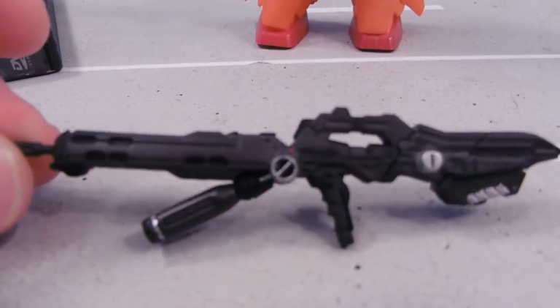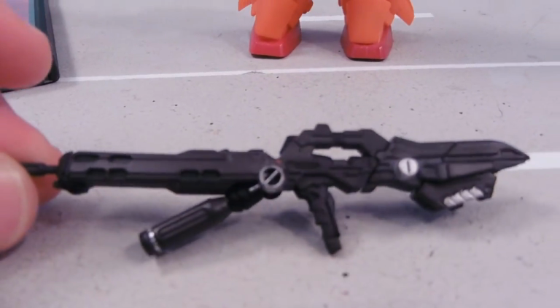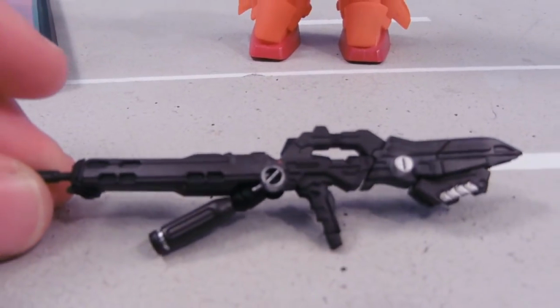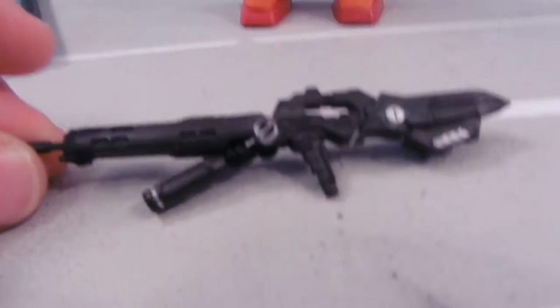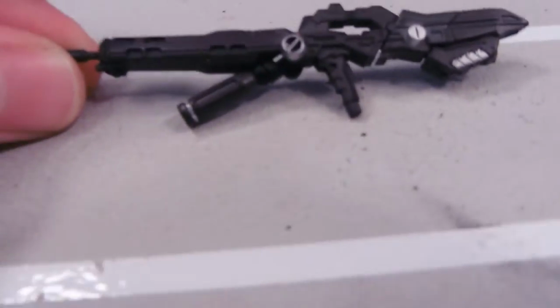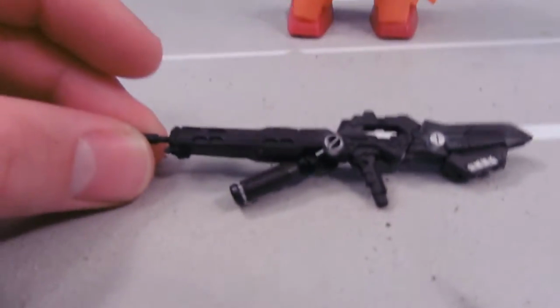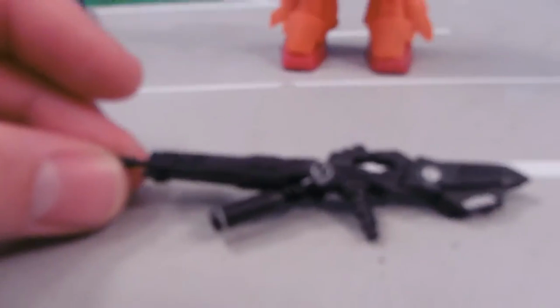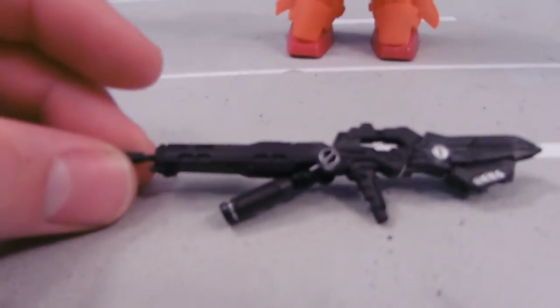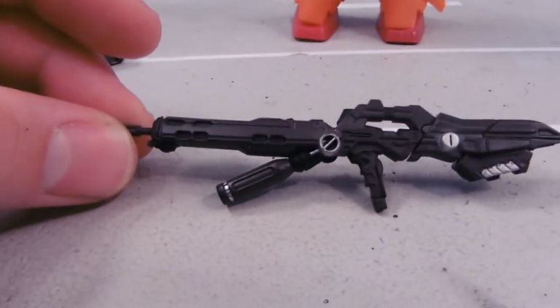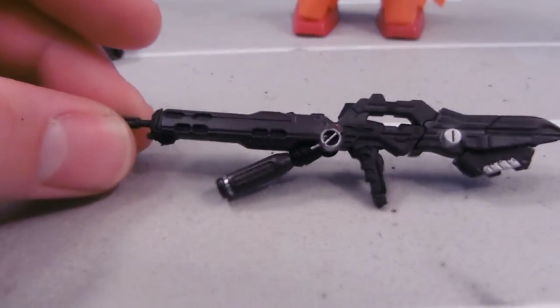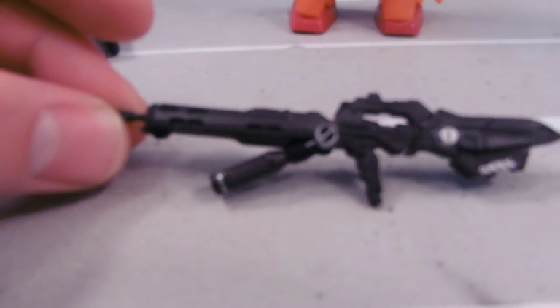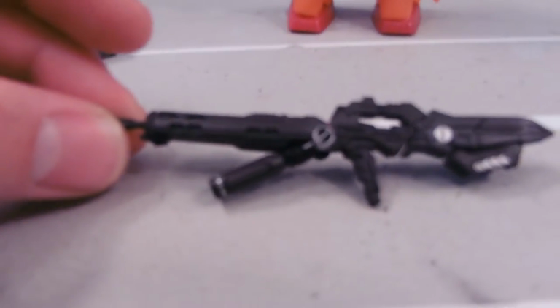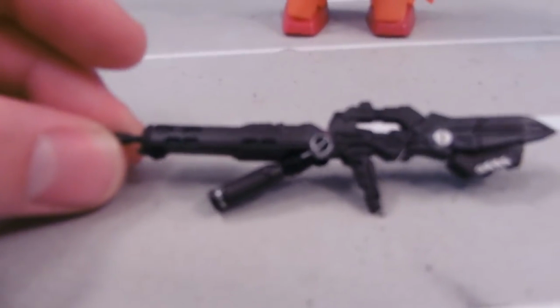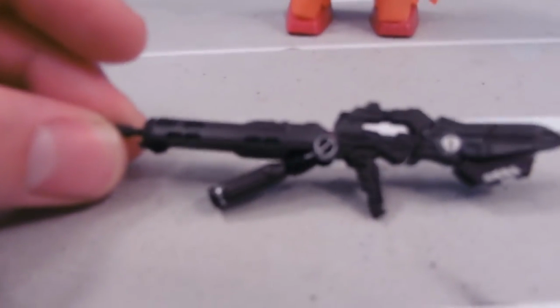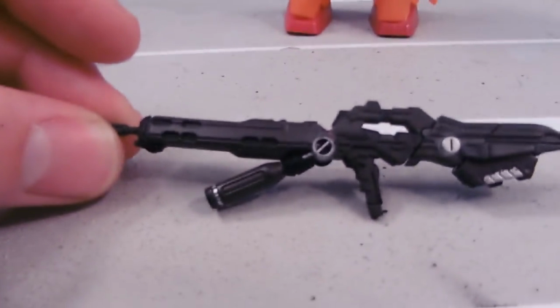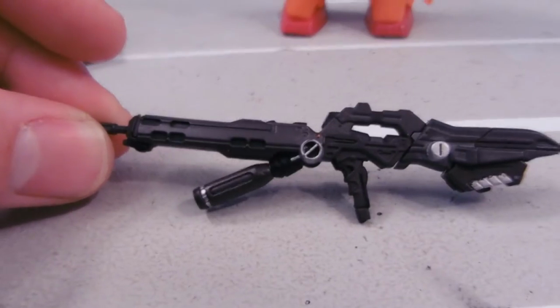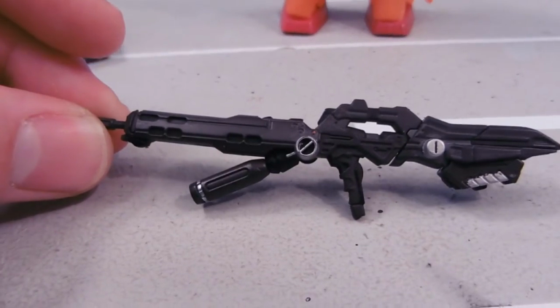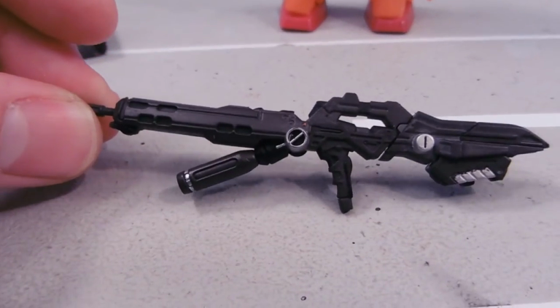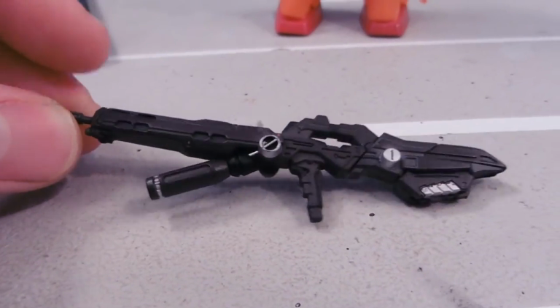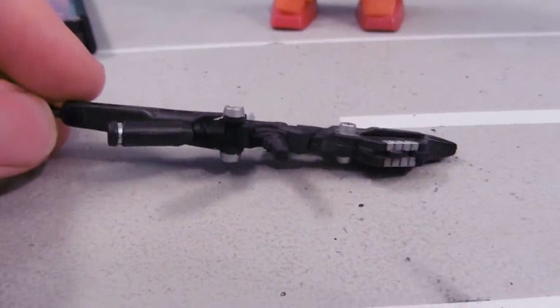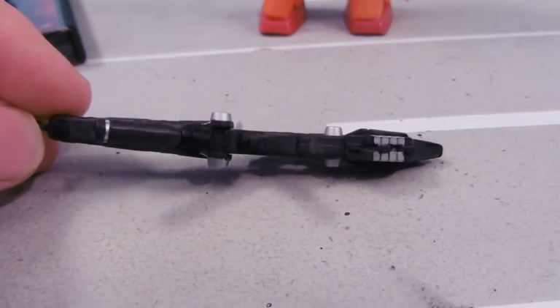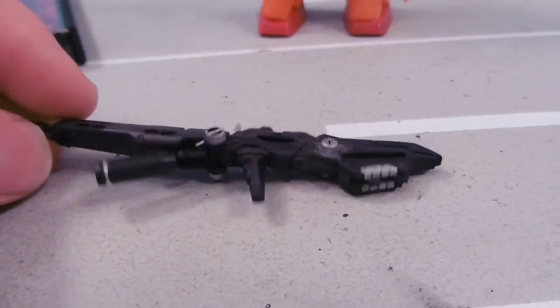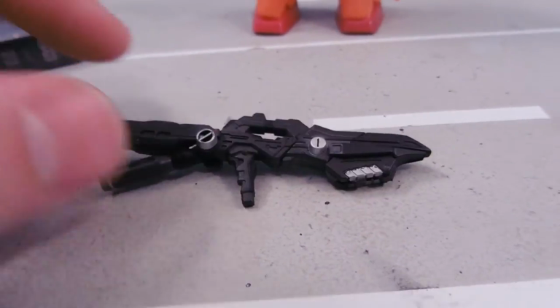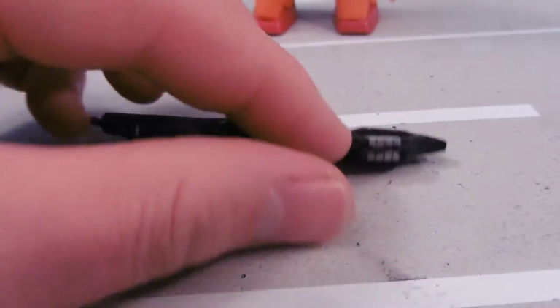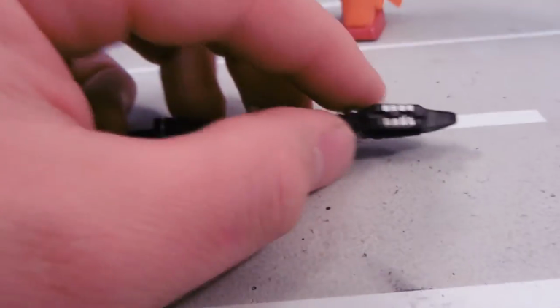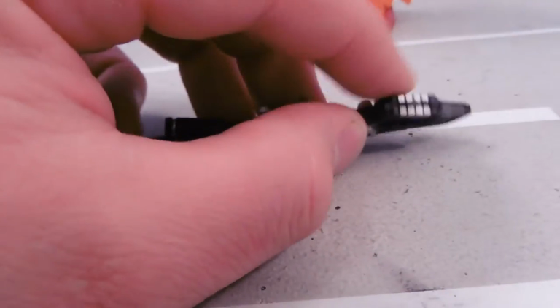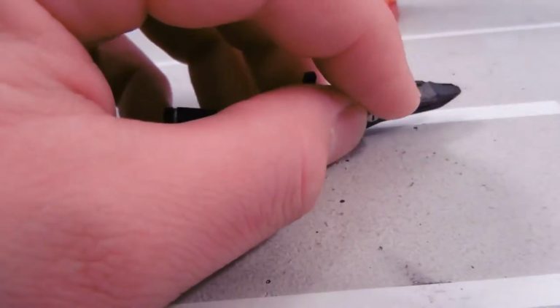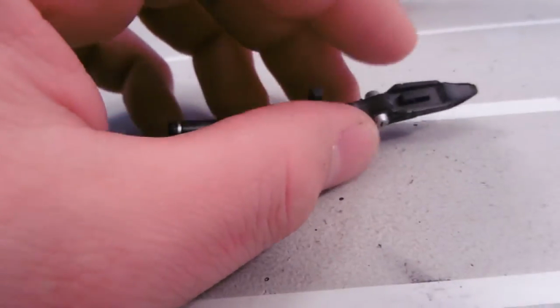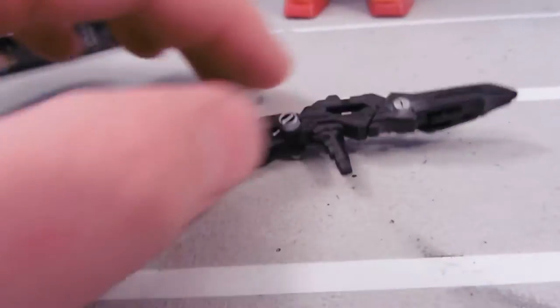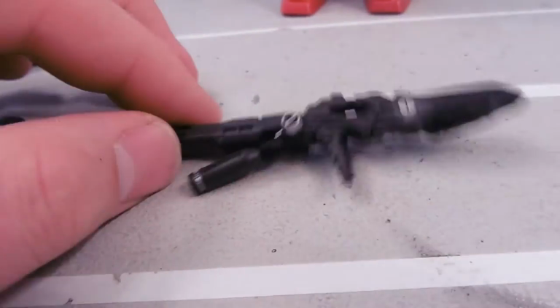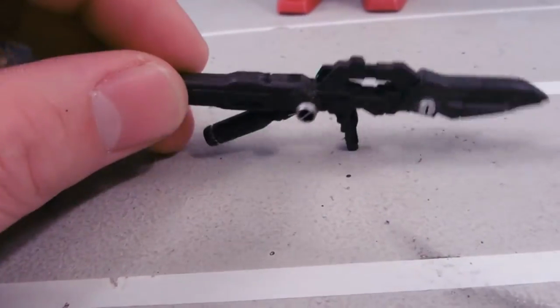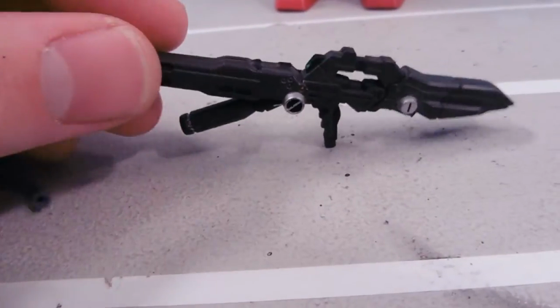It's kind of like a souped-up version of the GP-01's beam rifle. It's got the same type of ammo clip underneath — there, you can see that.